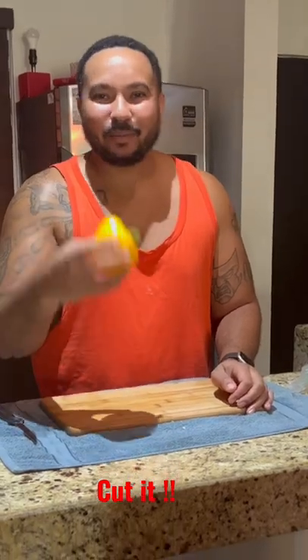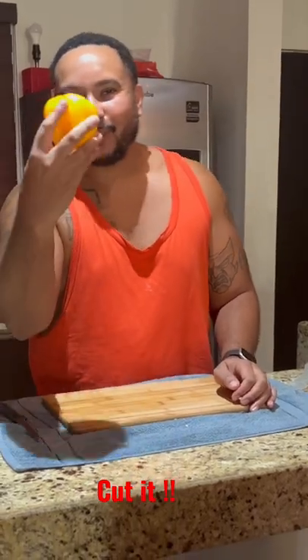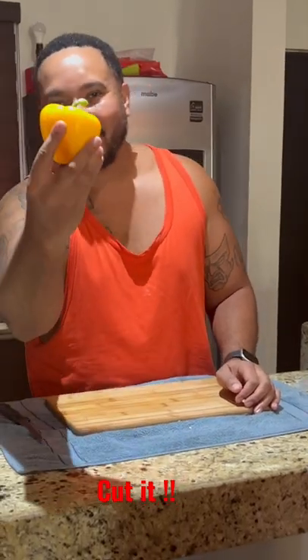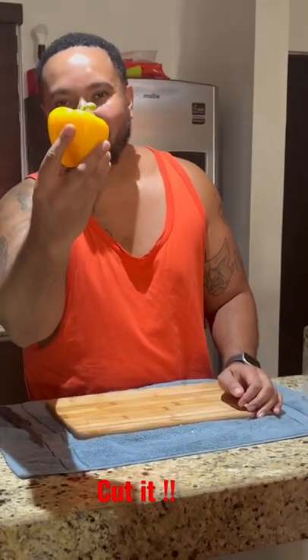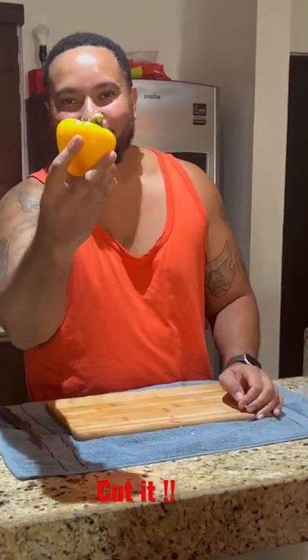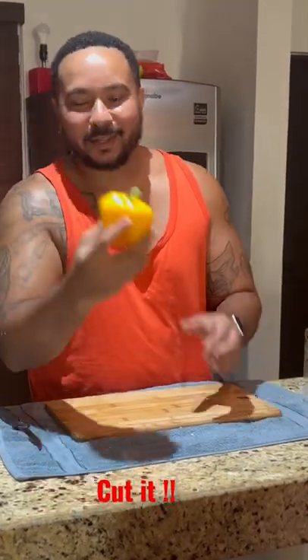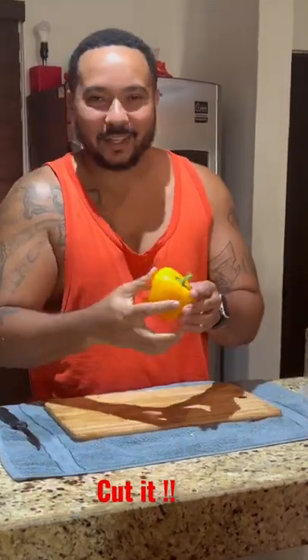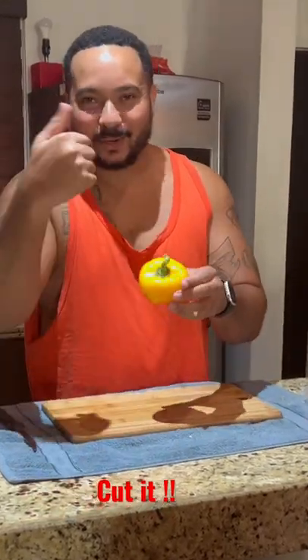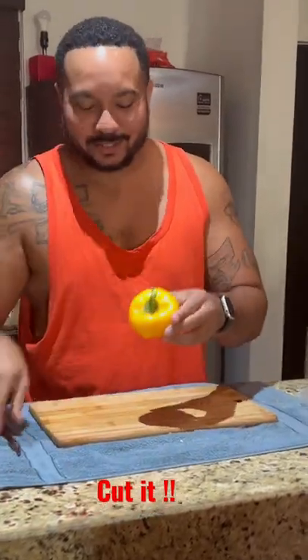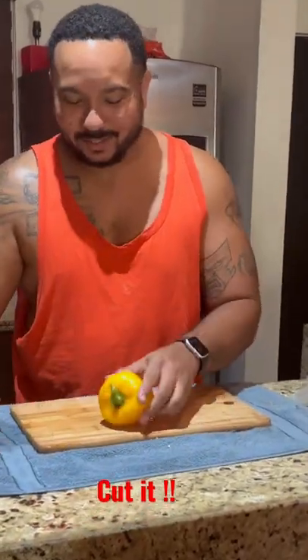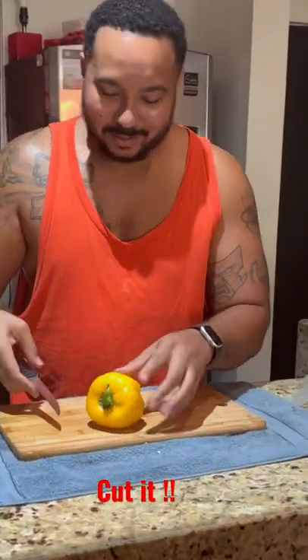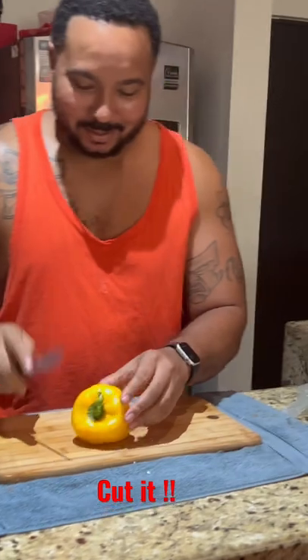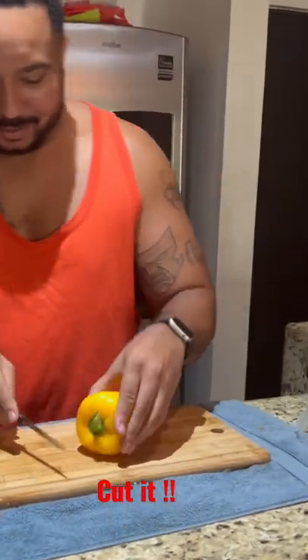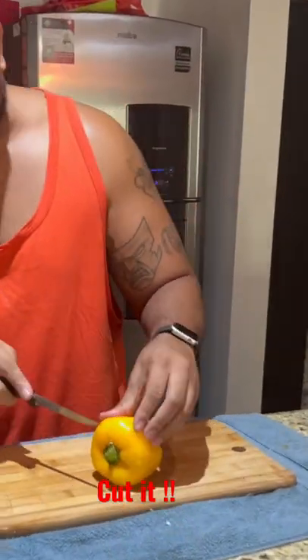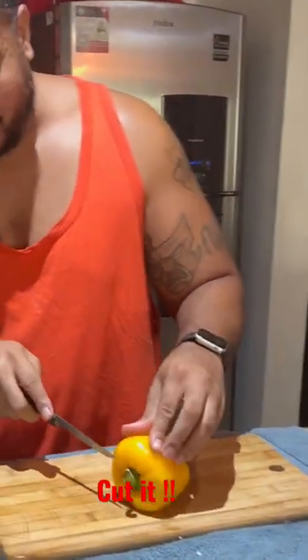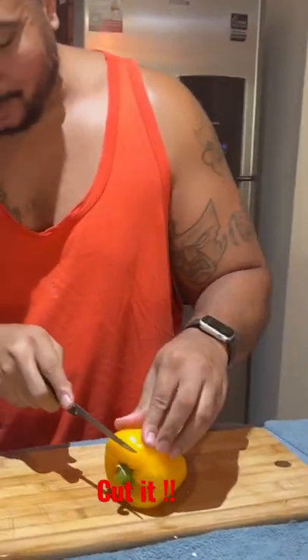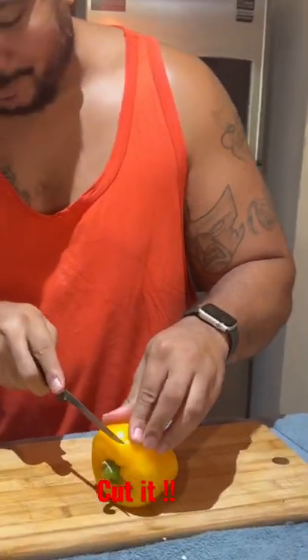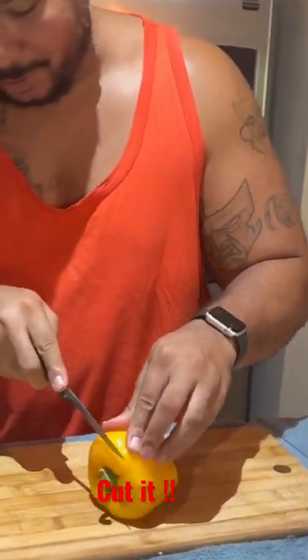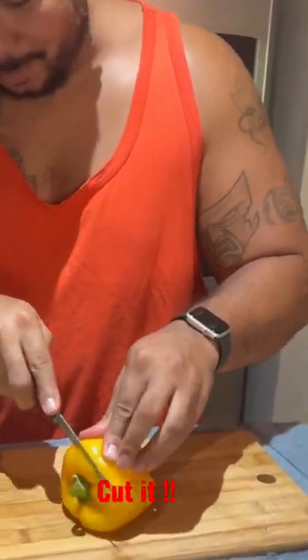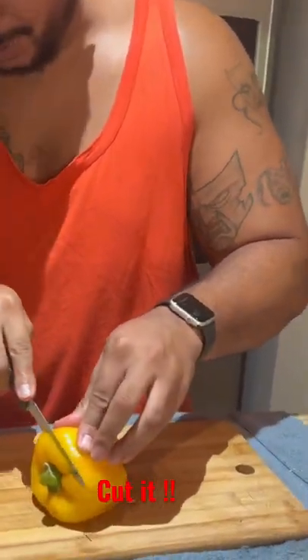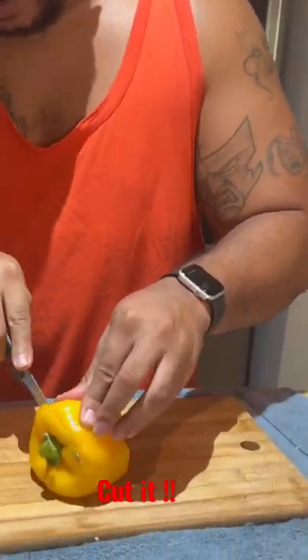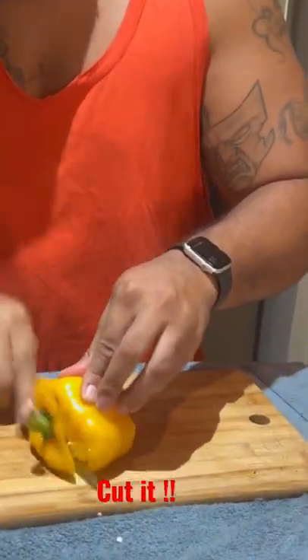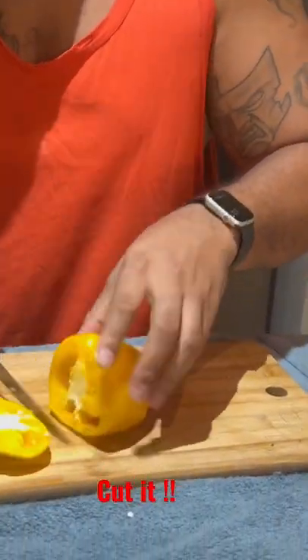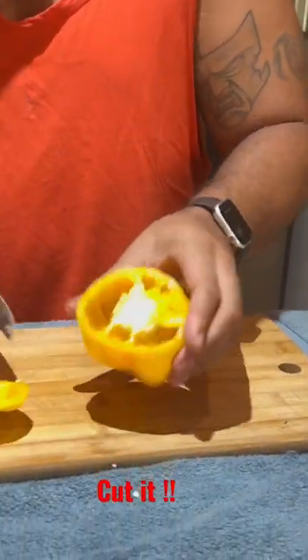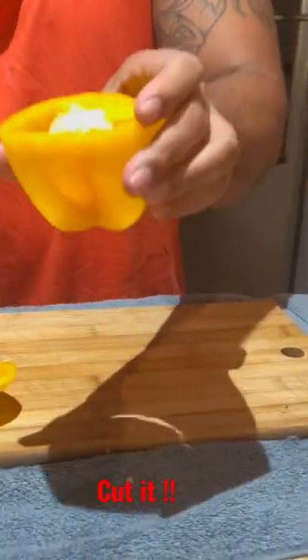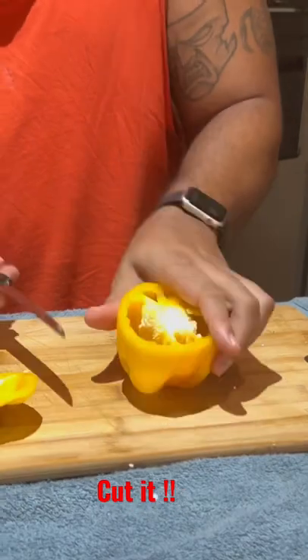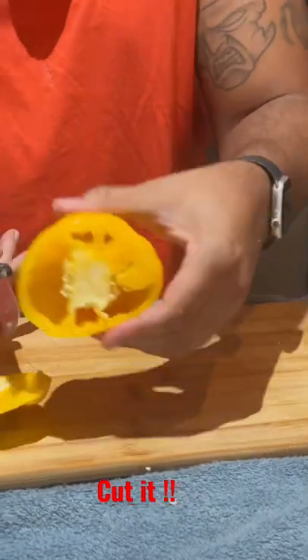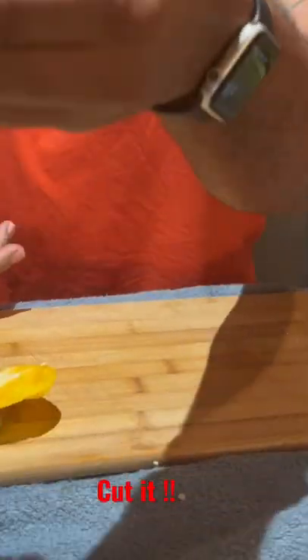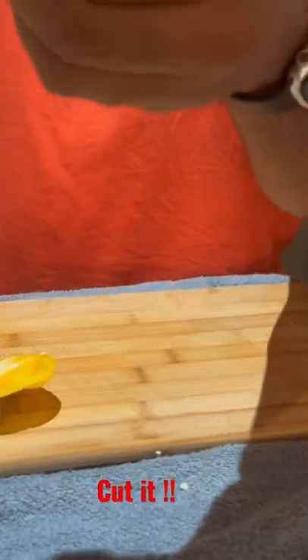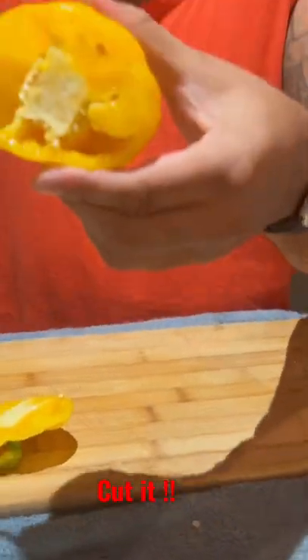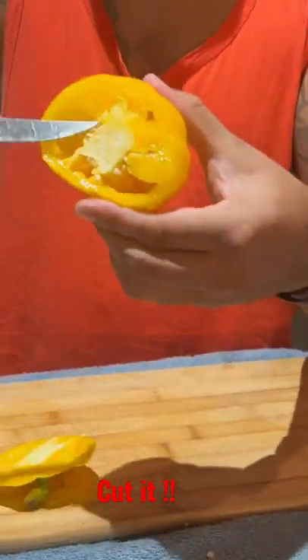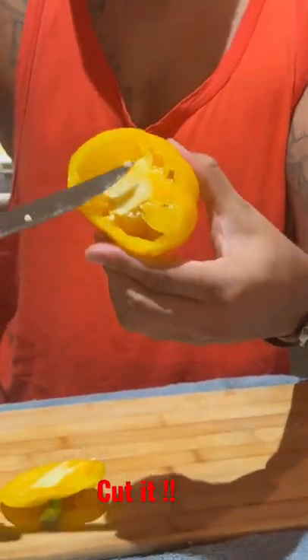Proper way to cut a bell pepper, baby. Get in on this. So first thing we're going to do is cut right here. Bam. Then, see that? It's going to be just like this.